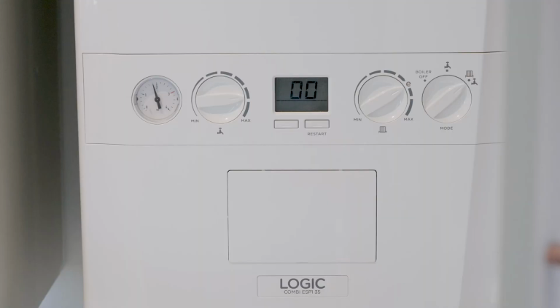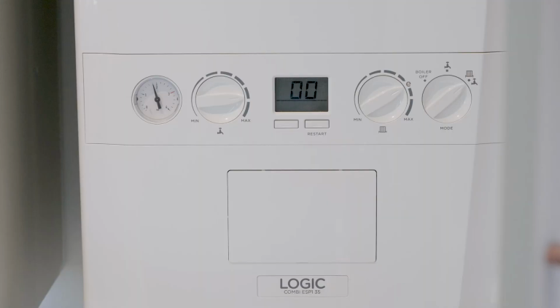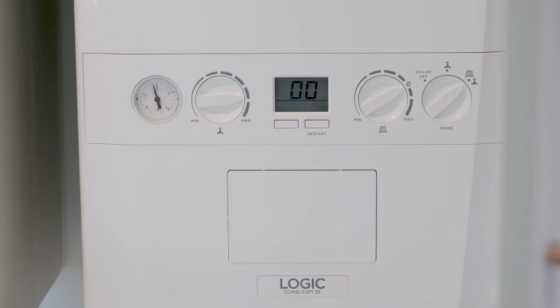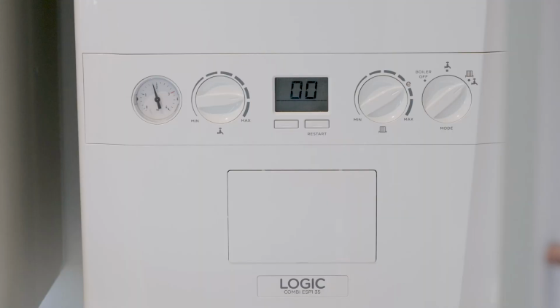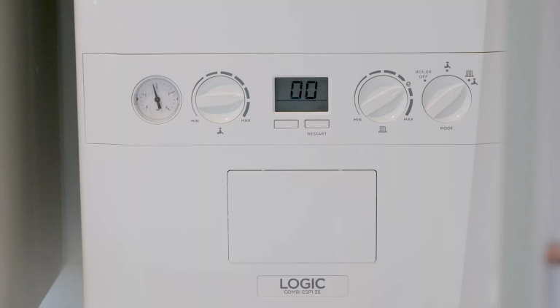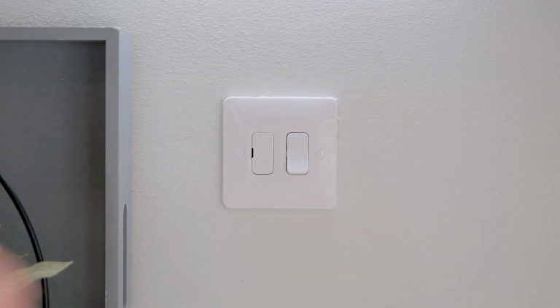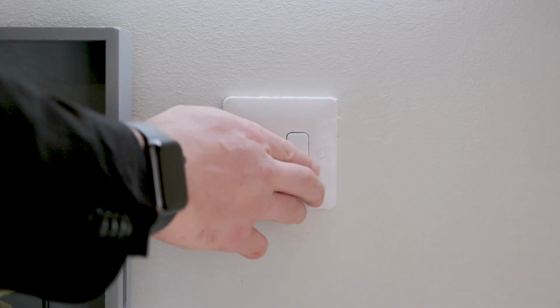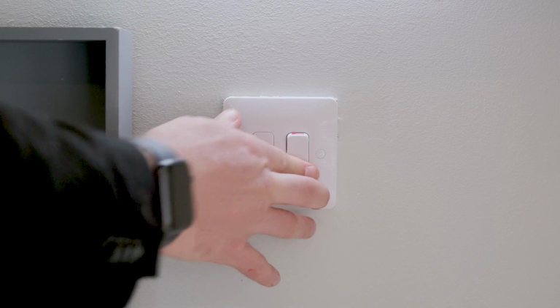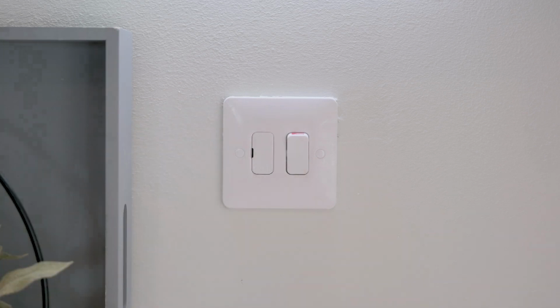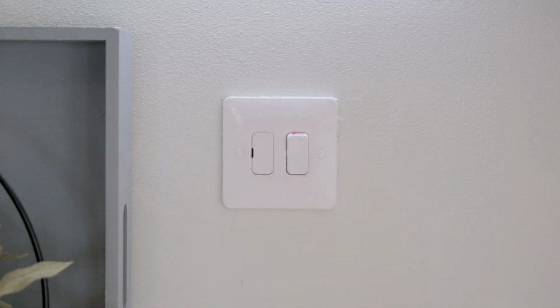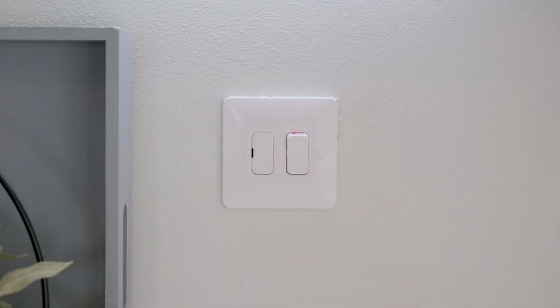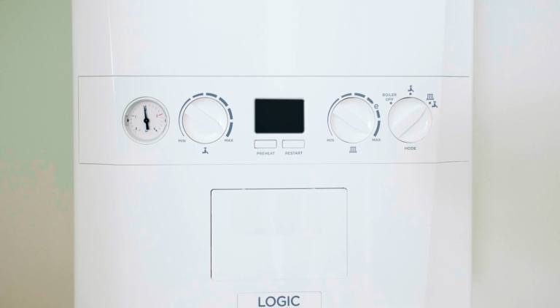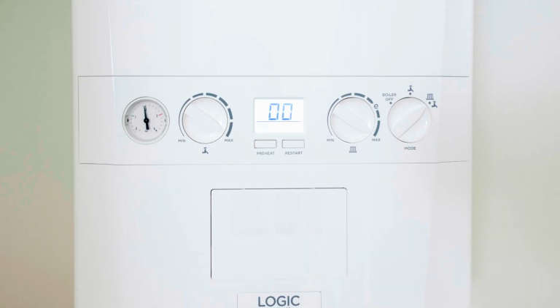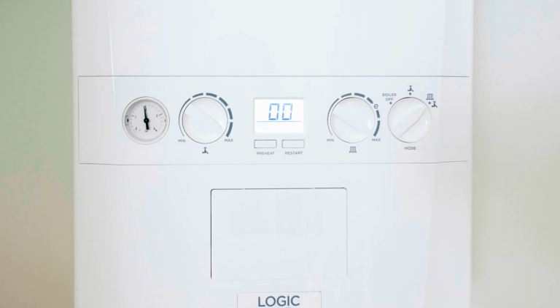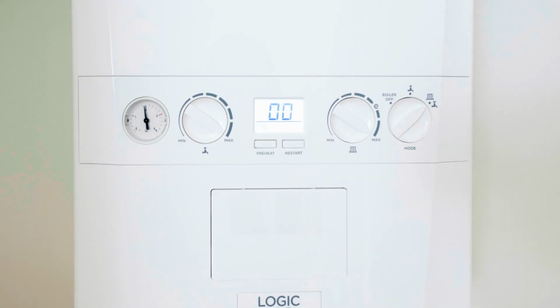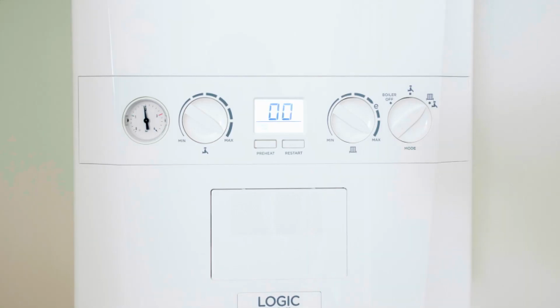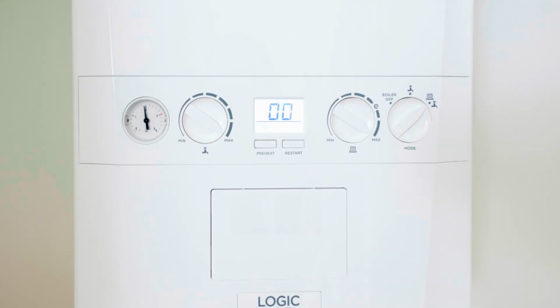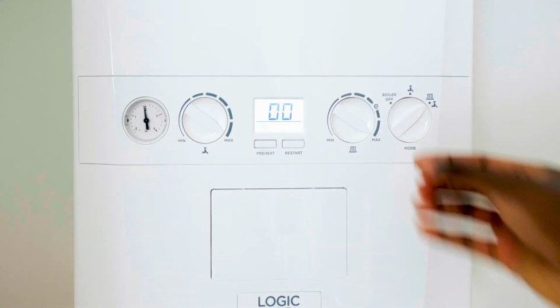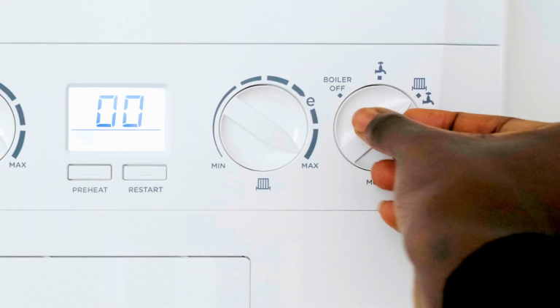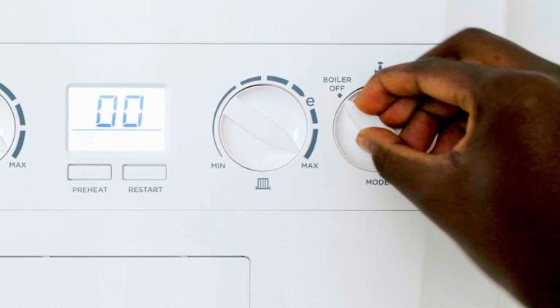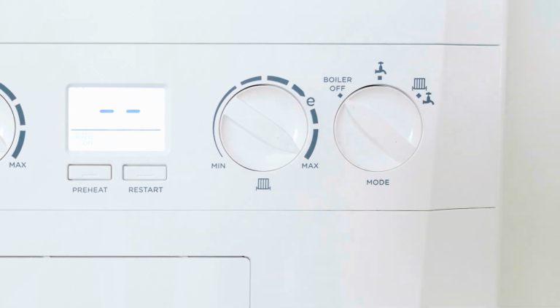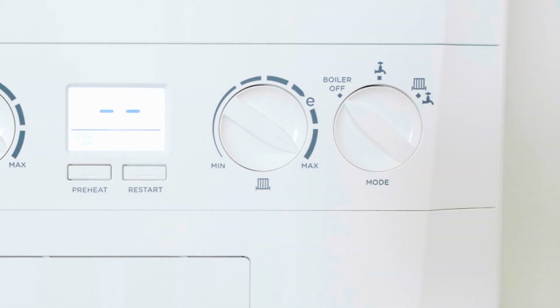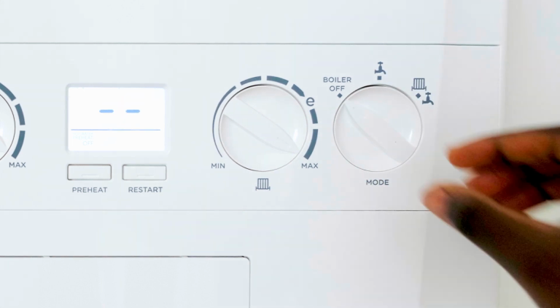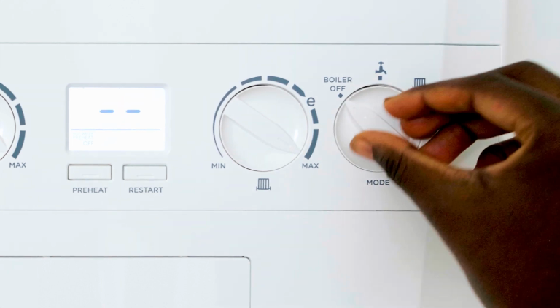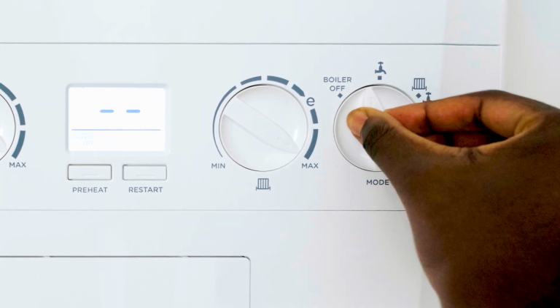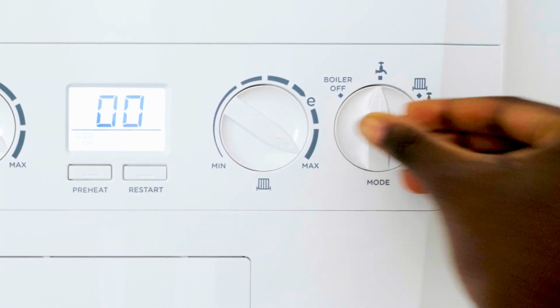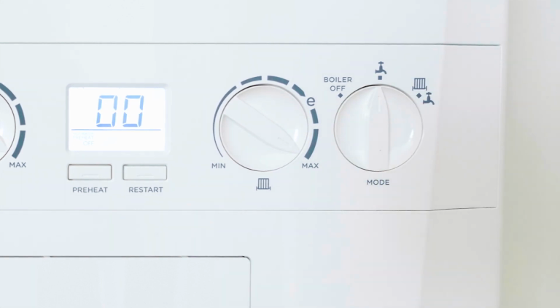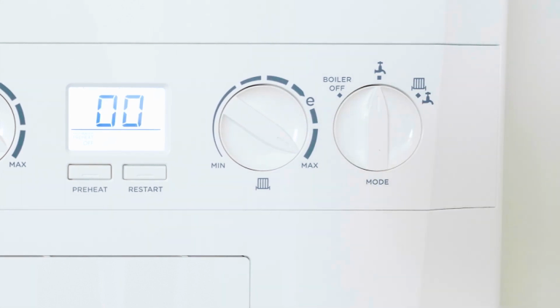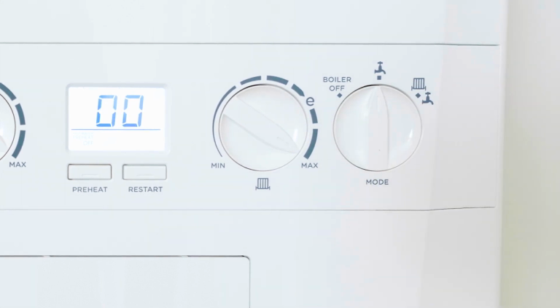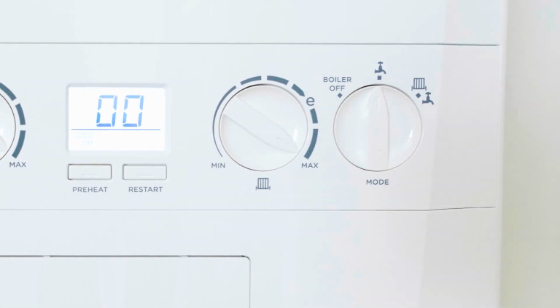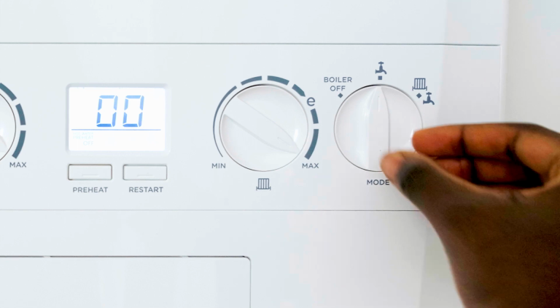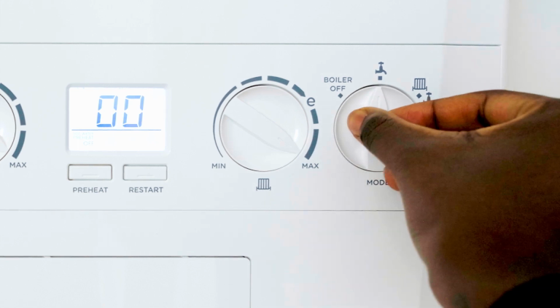If your boiler is not powered on, check the switch to the side is turned on. You can set your boiler to off, hot water only, or radiator water and hot water.